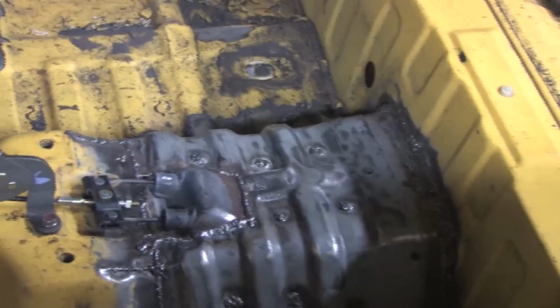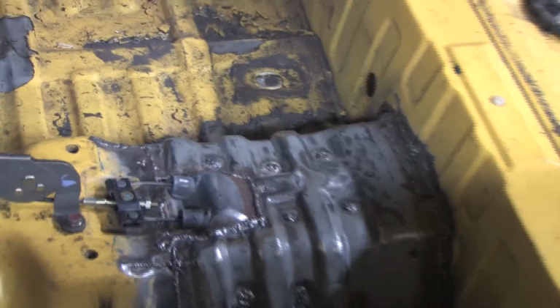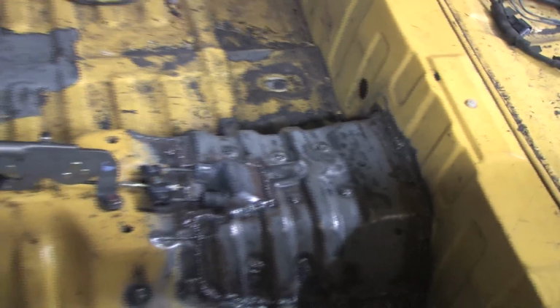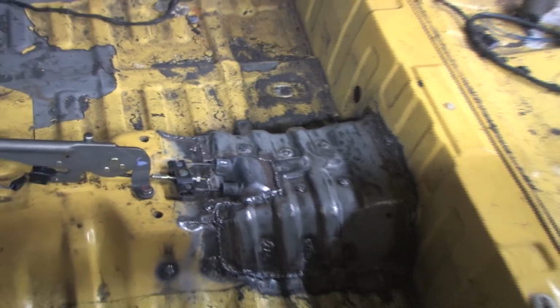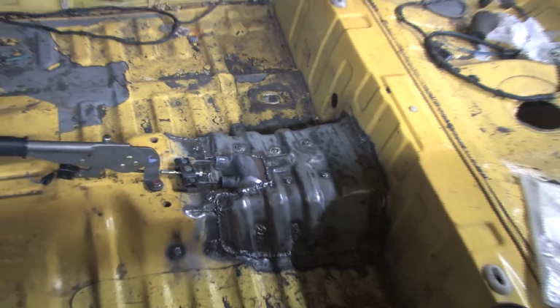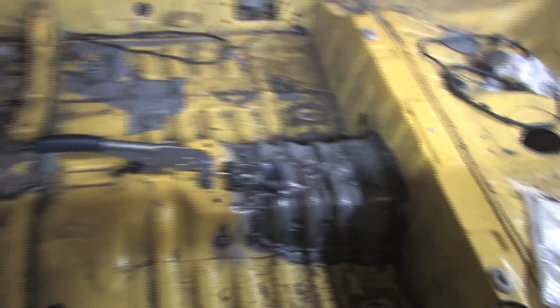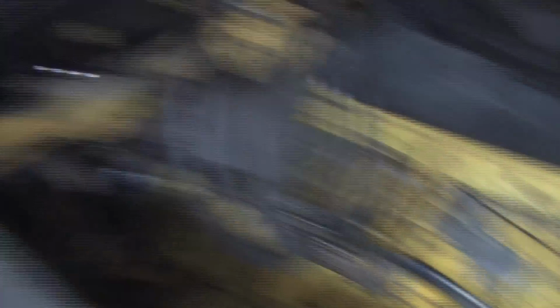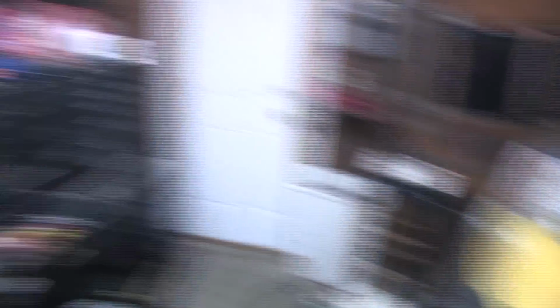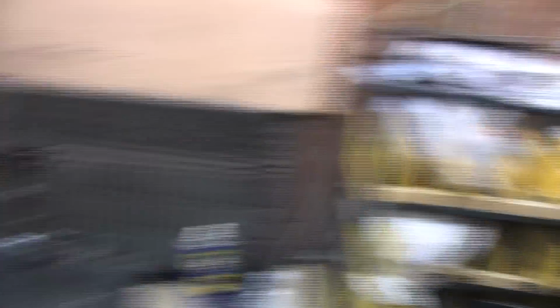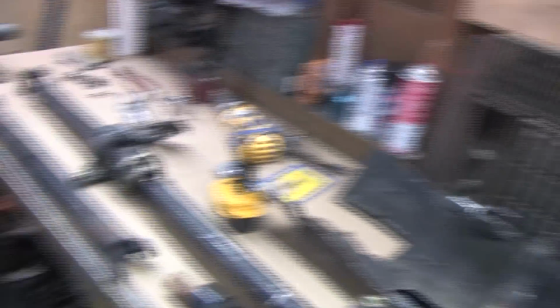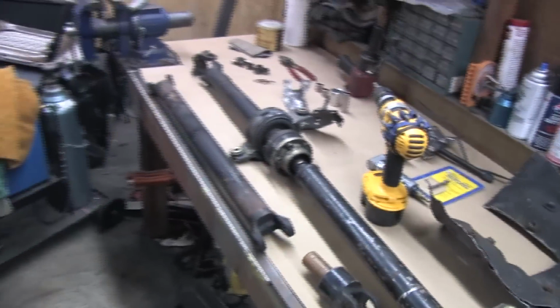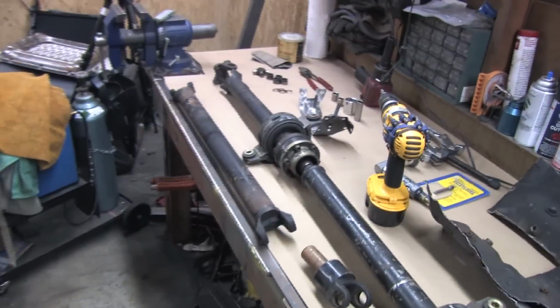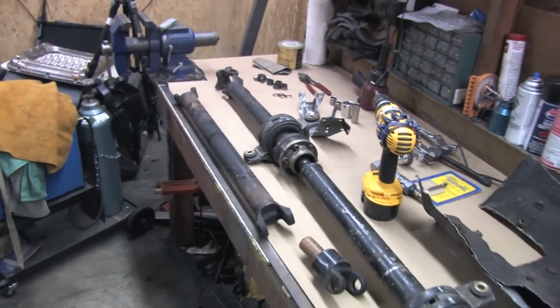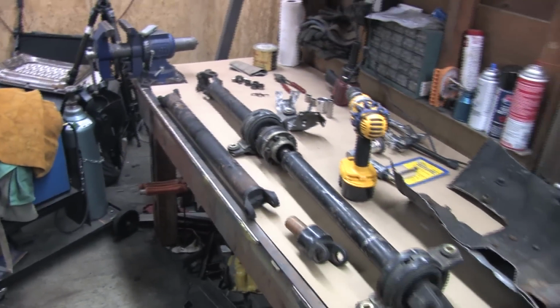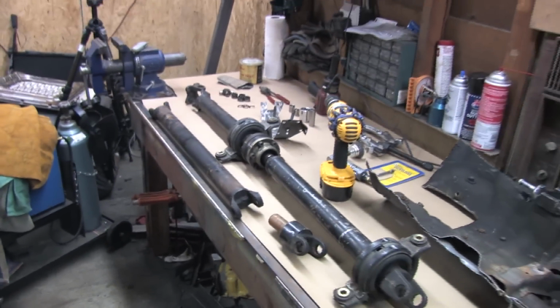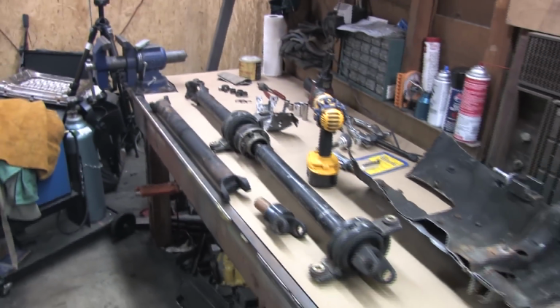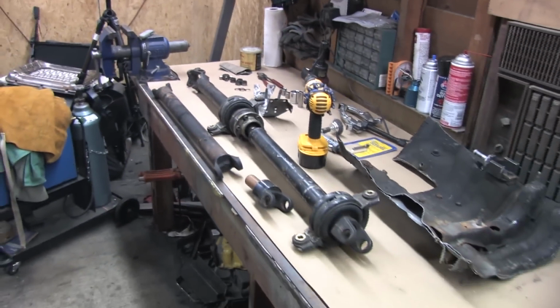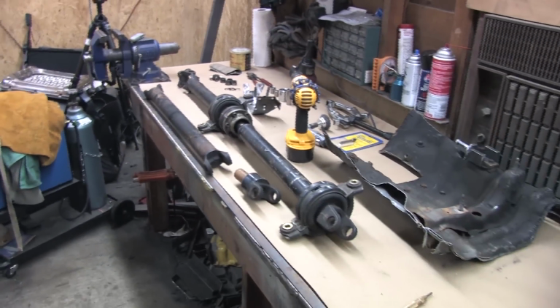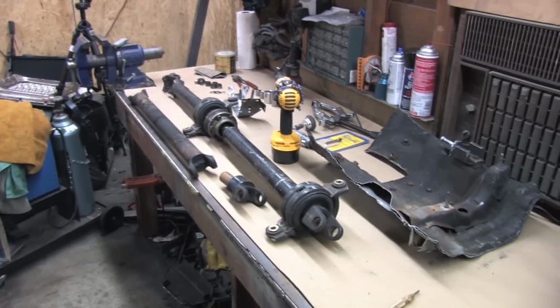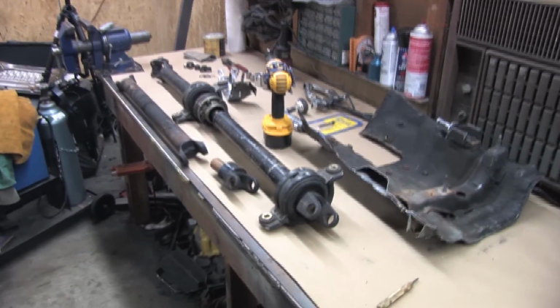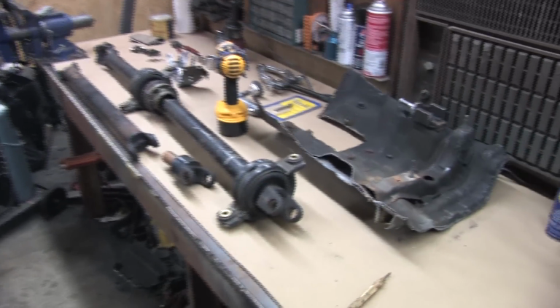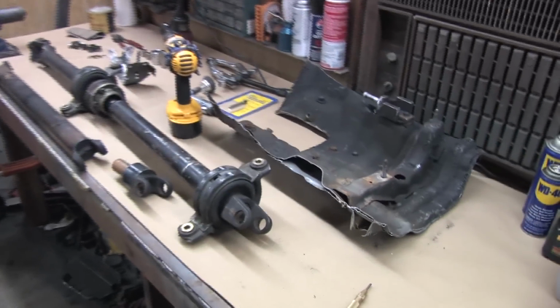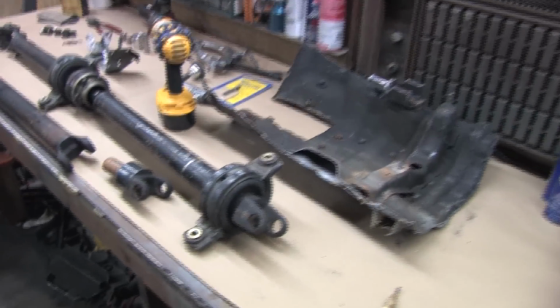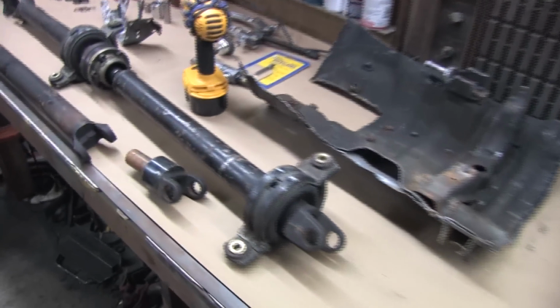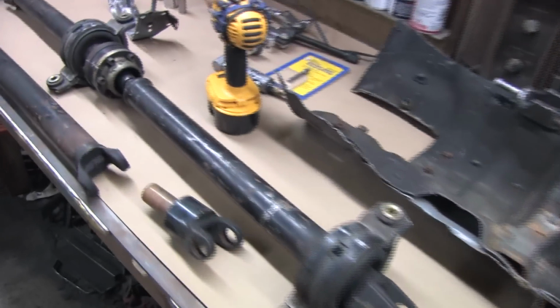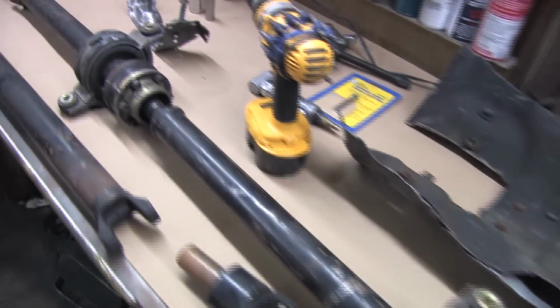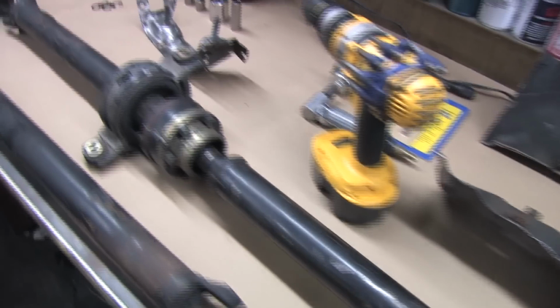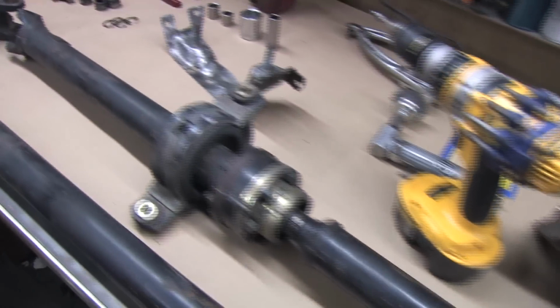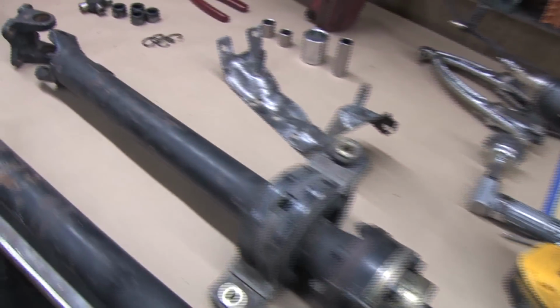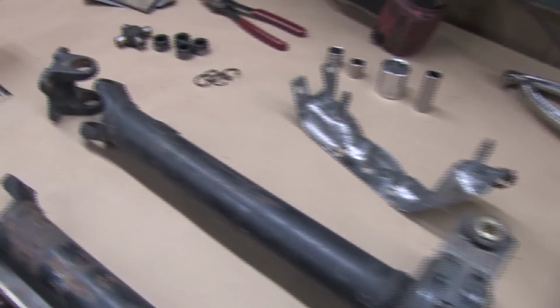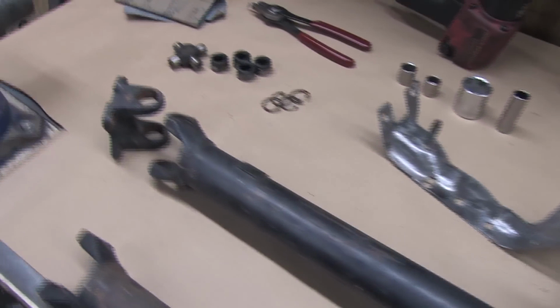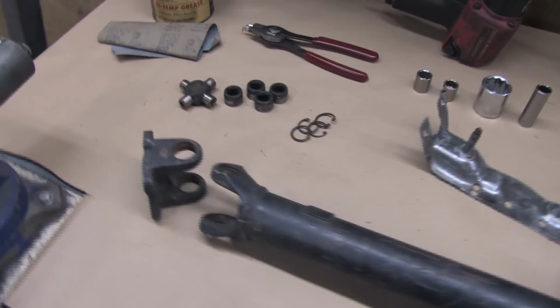Hi, gang. That was nuts. The tunnel was a big hurdle, but it's not even the 50-yard line. What I need now is a driveshaft, and if you remember the driveshaft series that I did with Robert Baxley, this one may already be familiar to you. This is my Colts driveshaft.